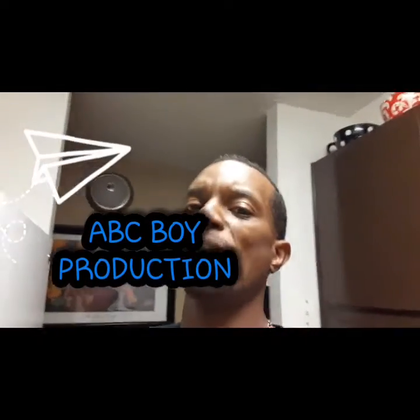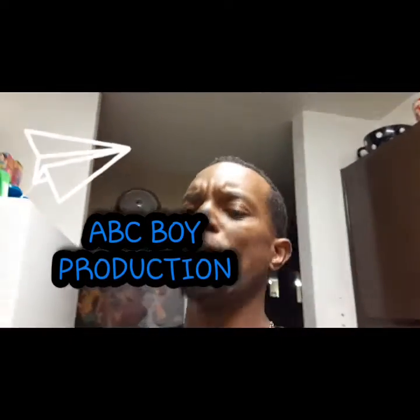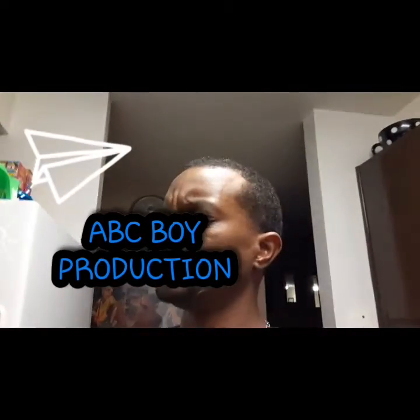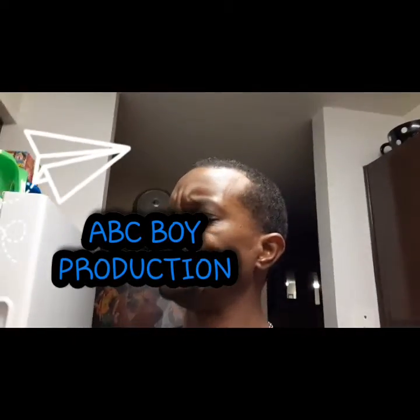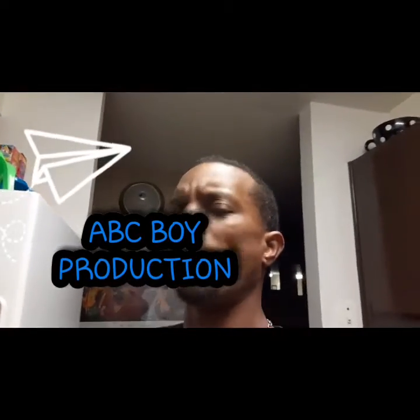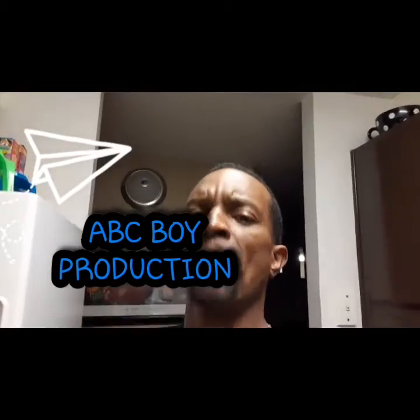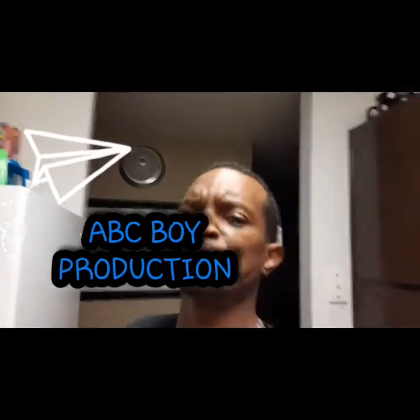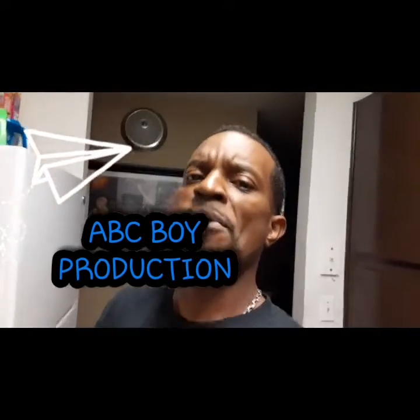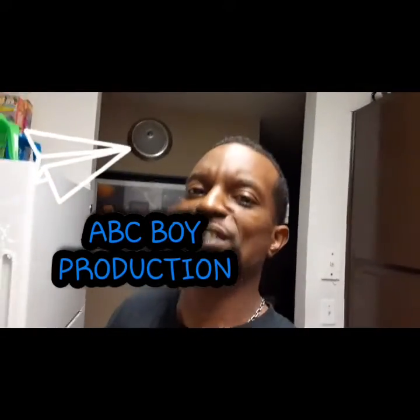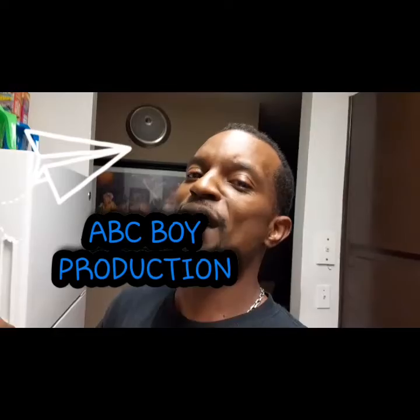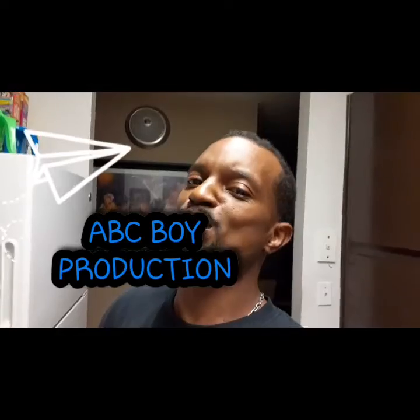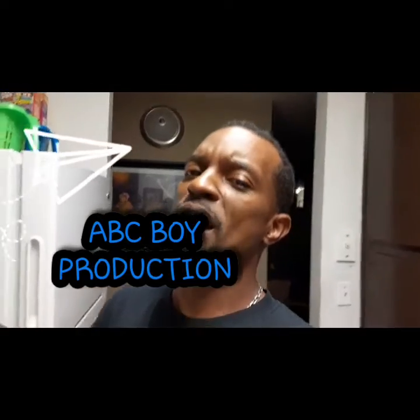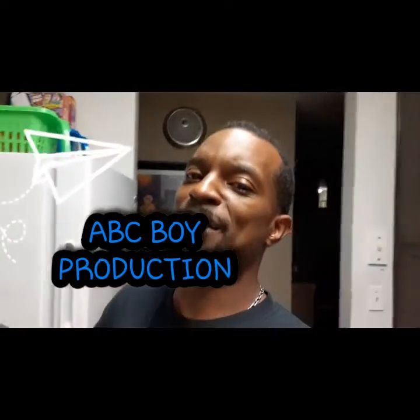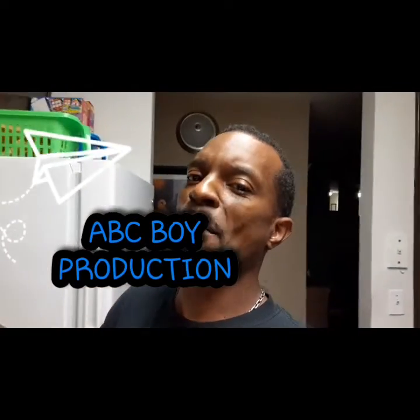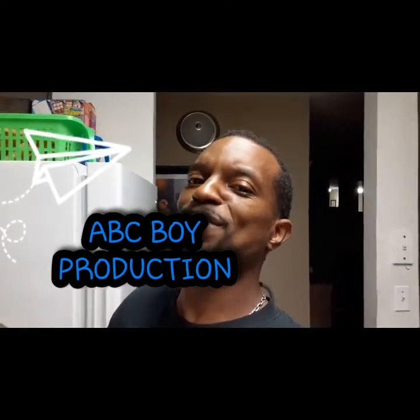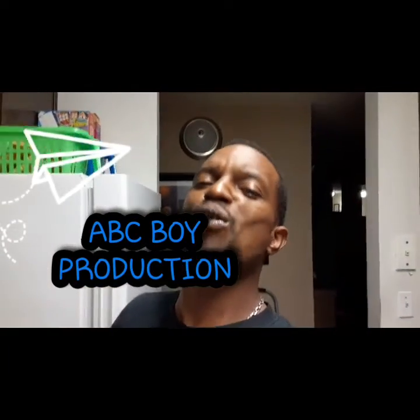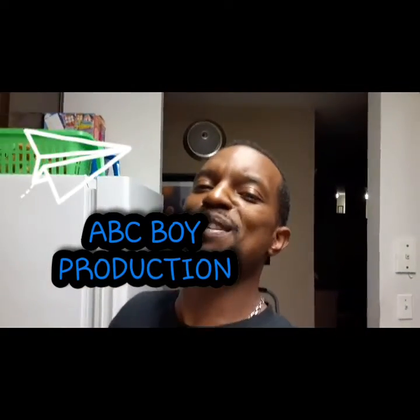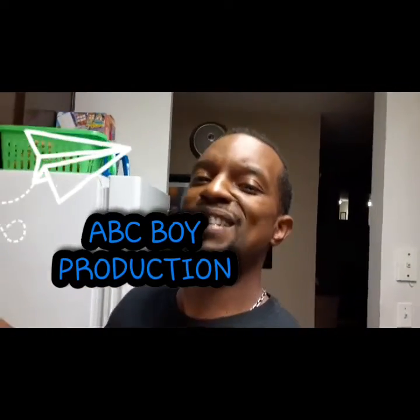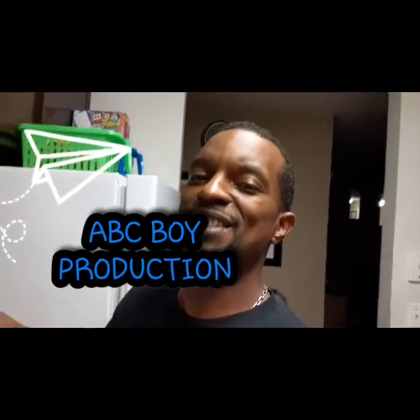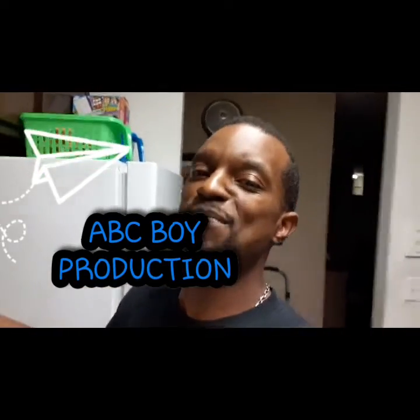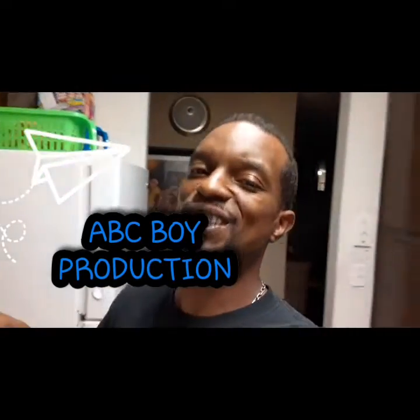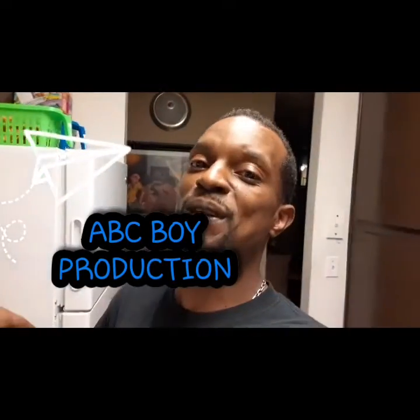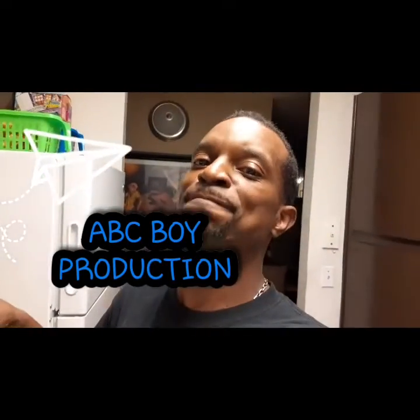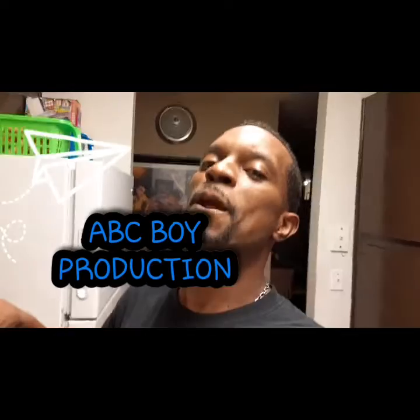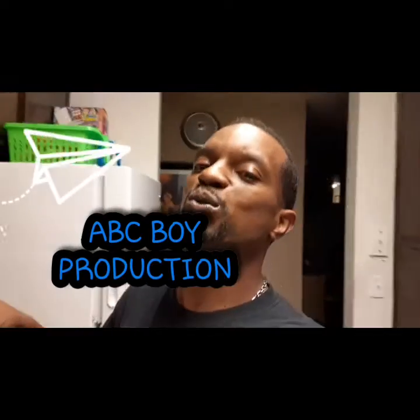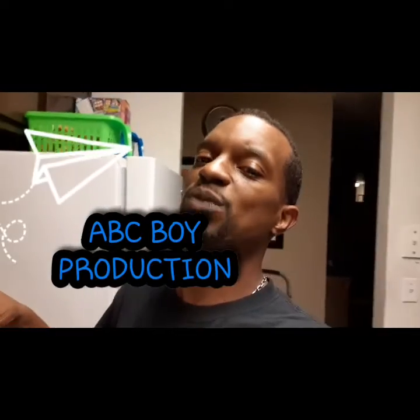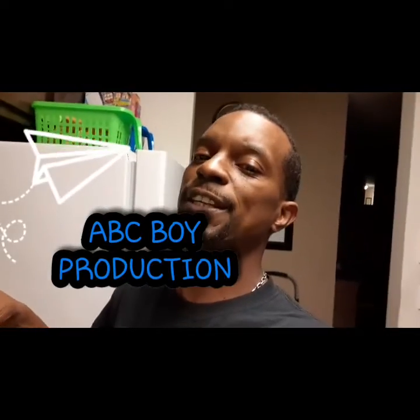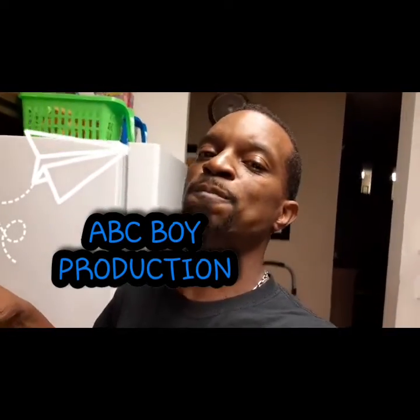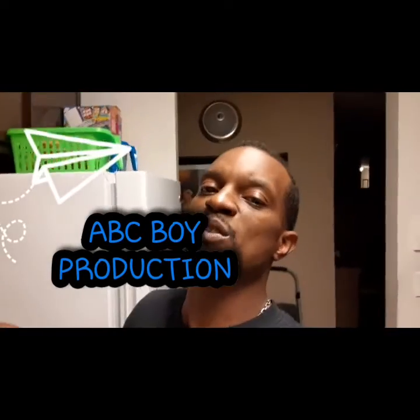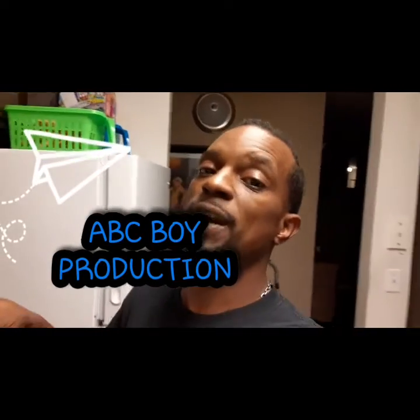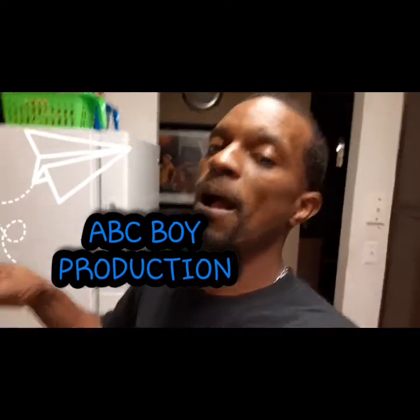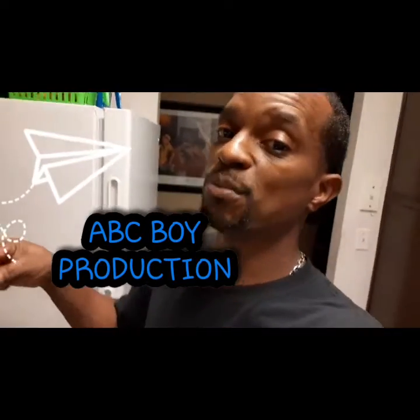Yeah, that's what's up. We're gonna have to do some more crock pot slow cooker recipes in this. You know what I'm talking about — we're gonna do something this weekend though. Cooking with Champ, all right, let's go!